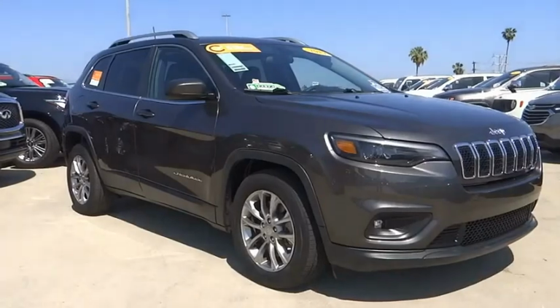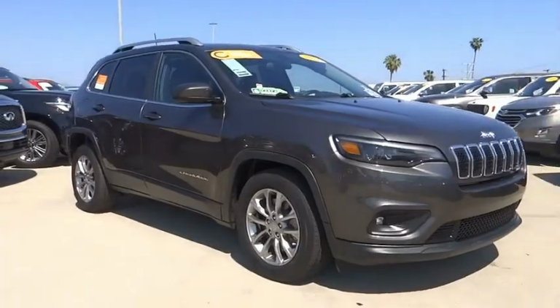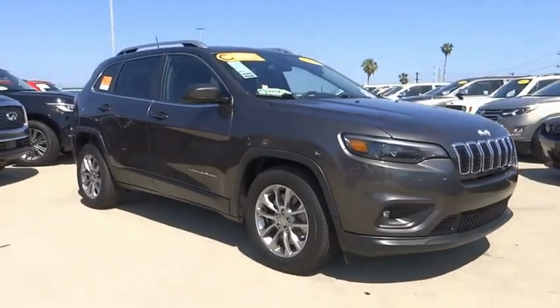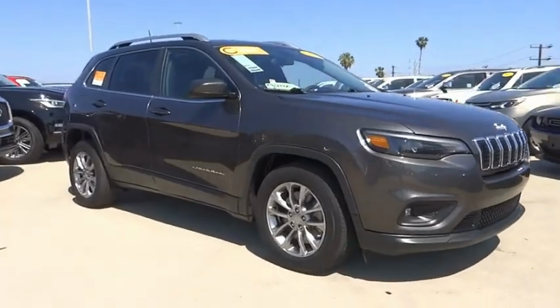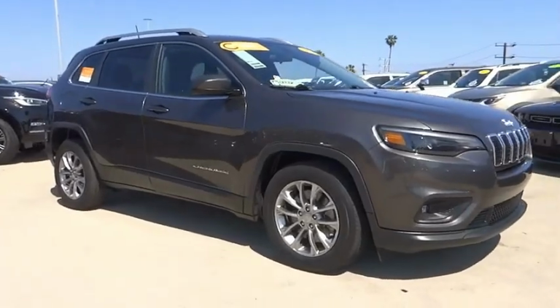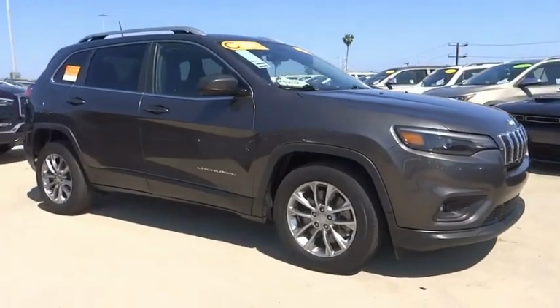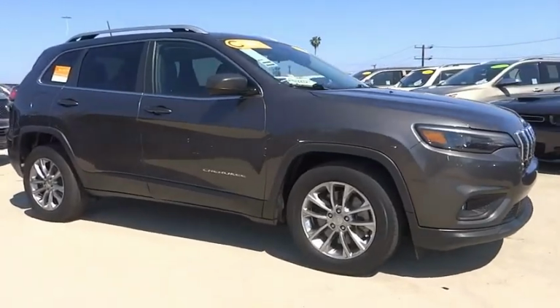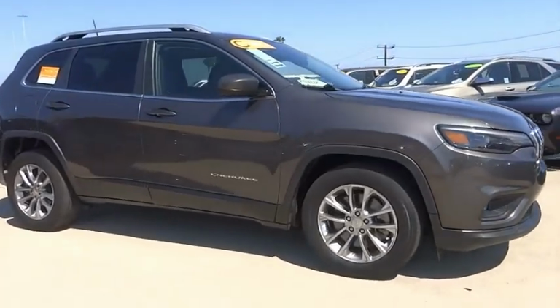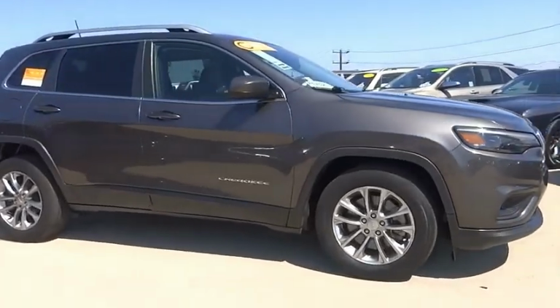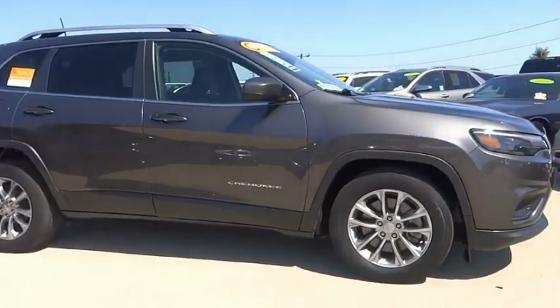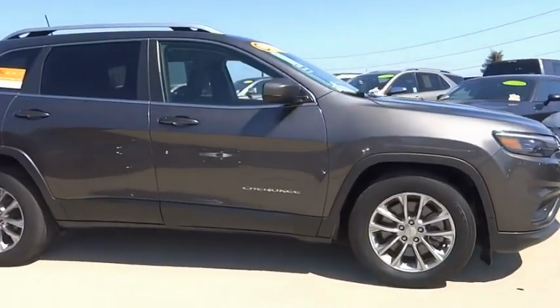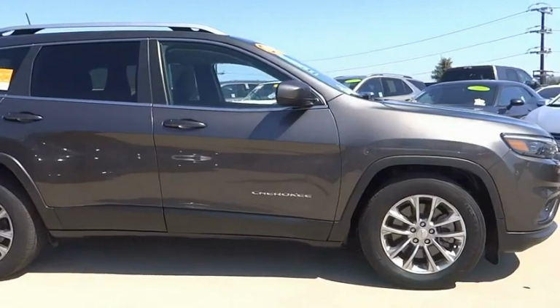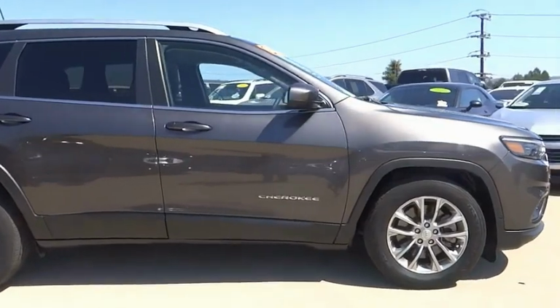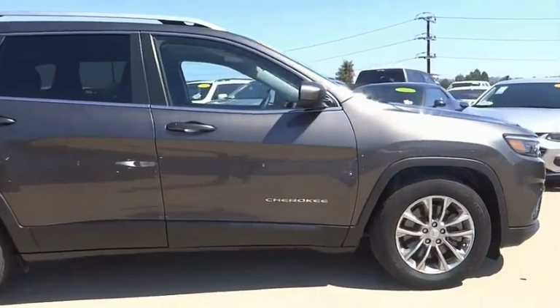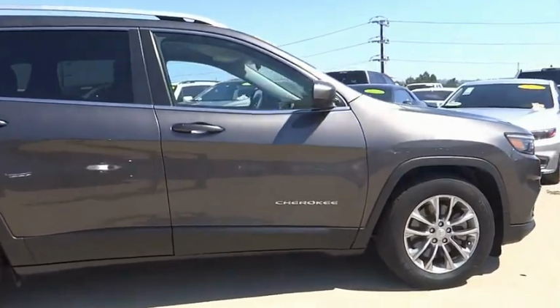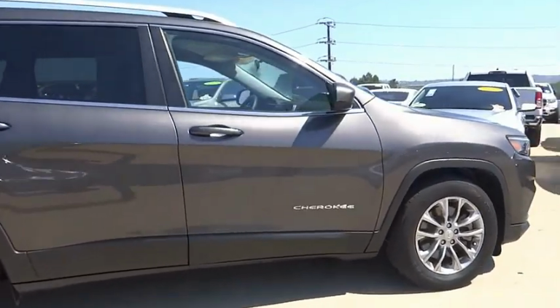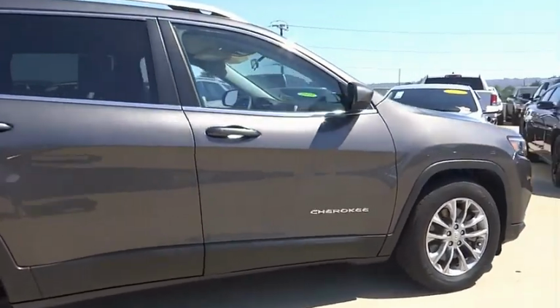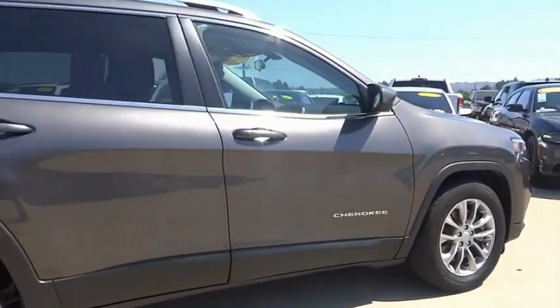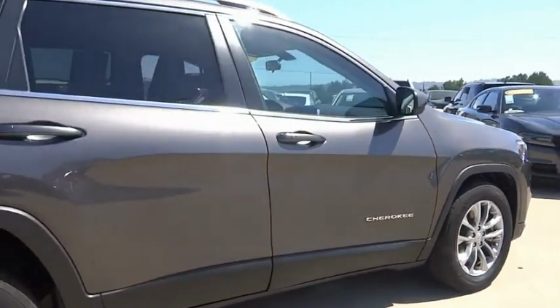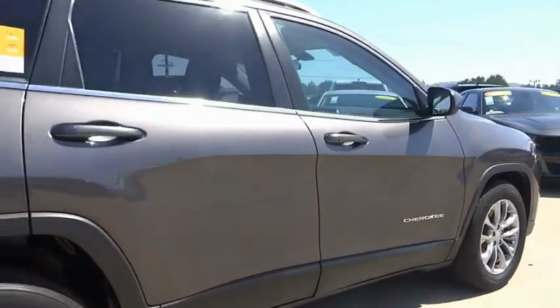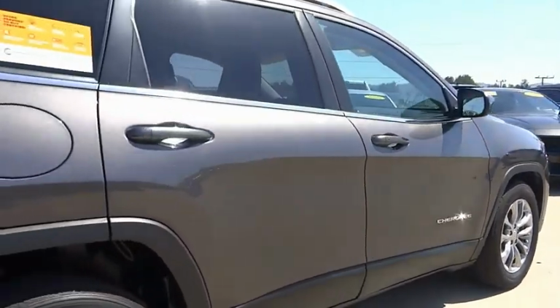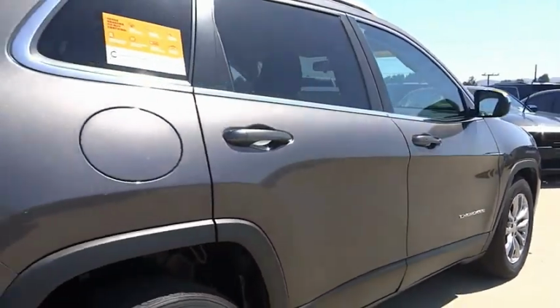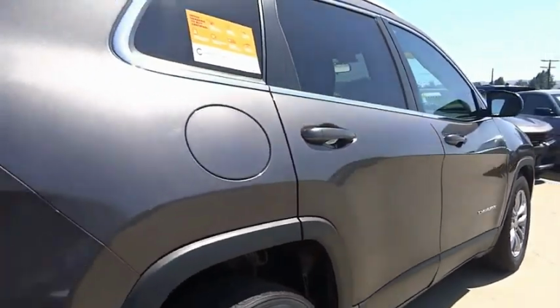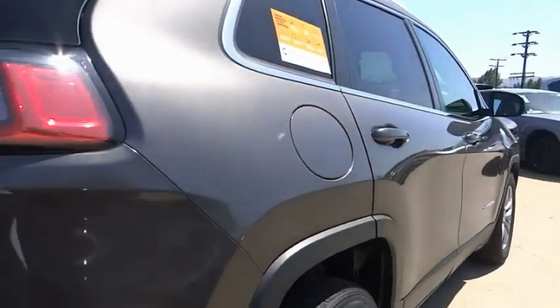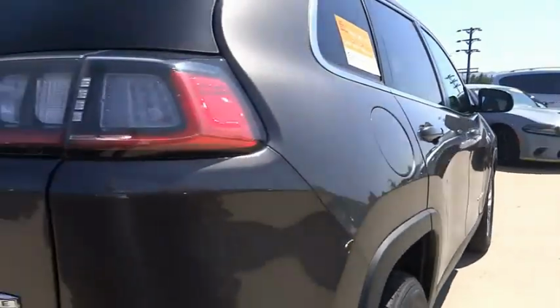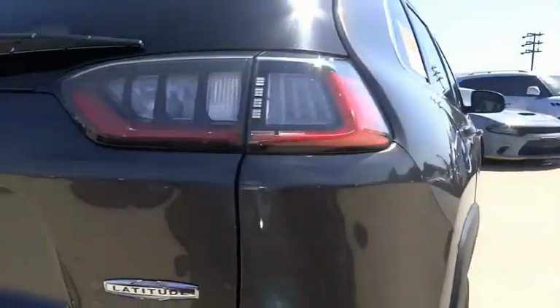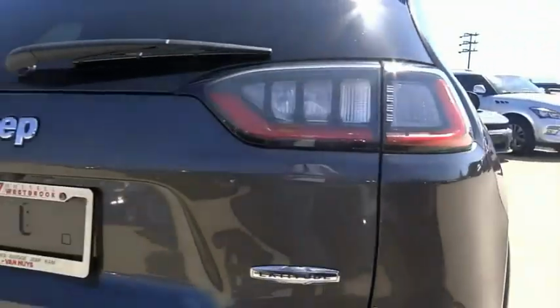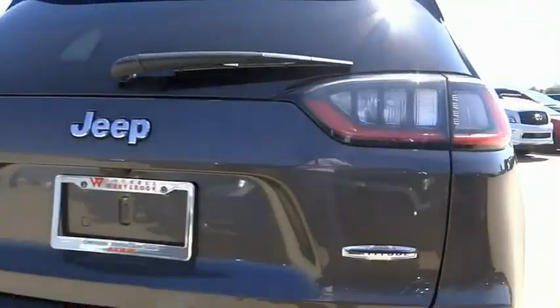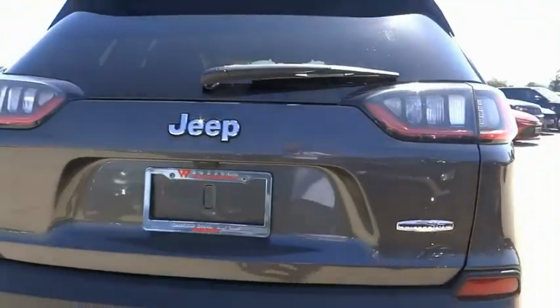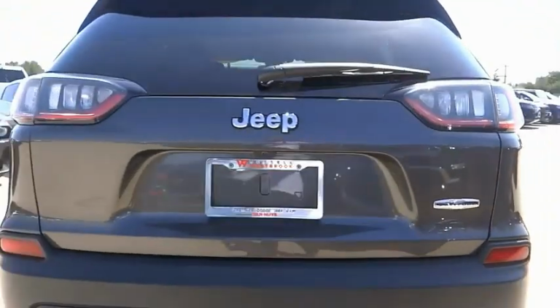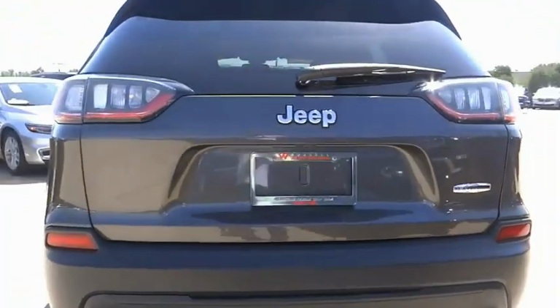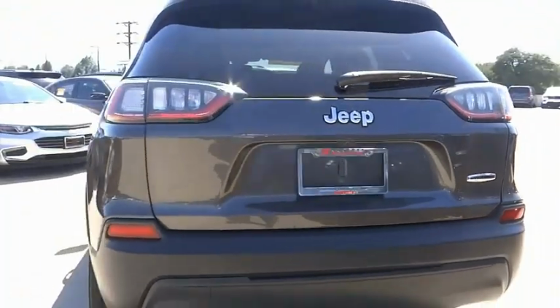Stop by and take a look at the 2019 Cherokee. The Jeep Cherokee offers superior off-road capability. This makes the Cherokee a fine choice for families who venture off-road or vacation in the mountains or other remote areas.